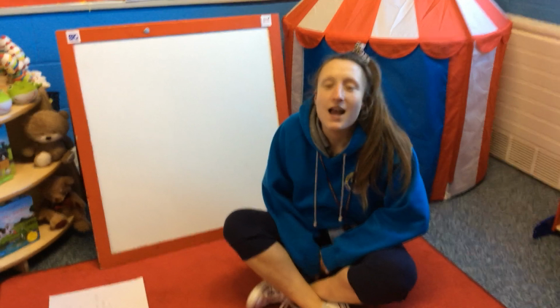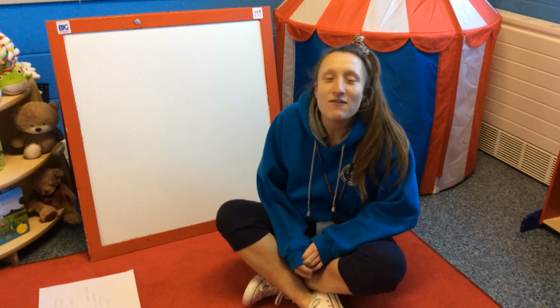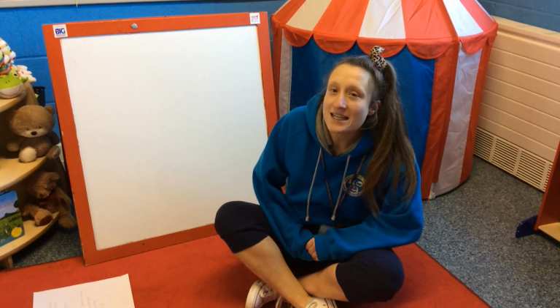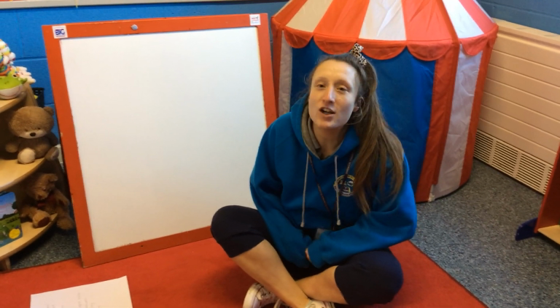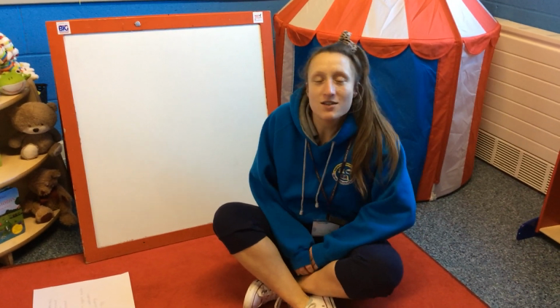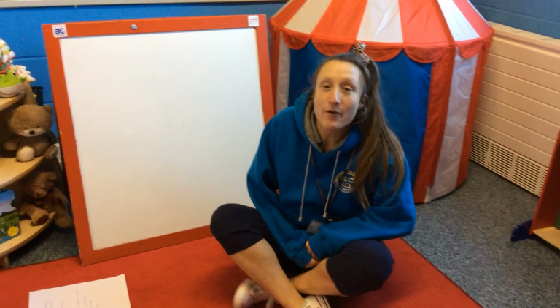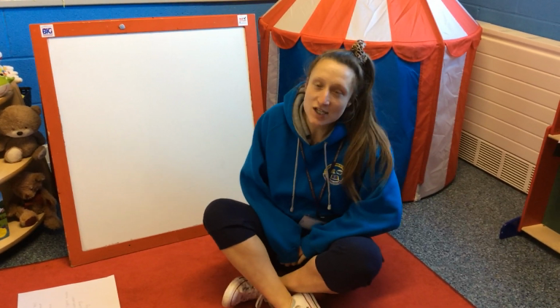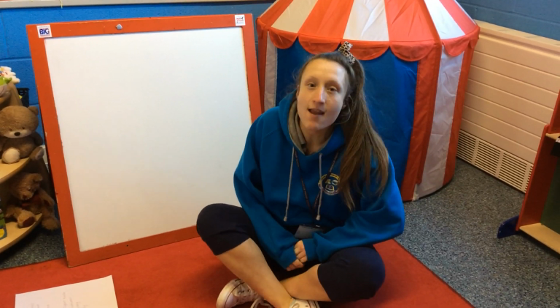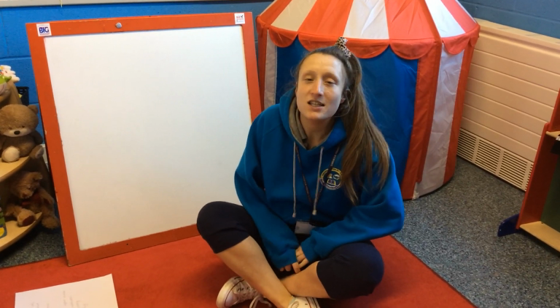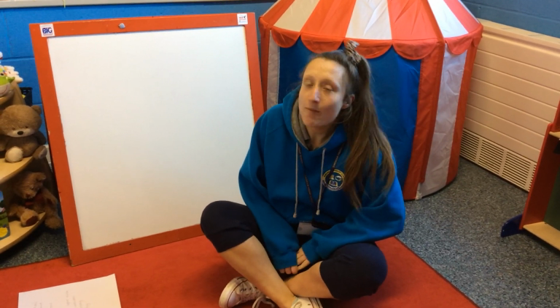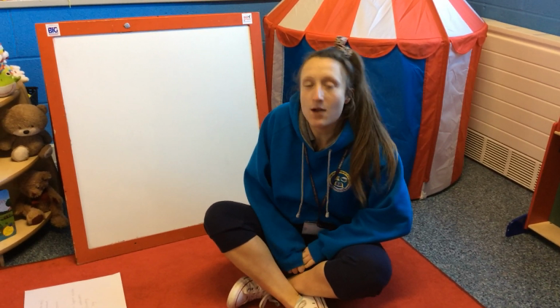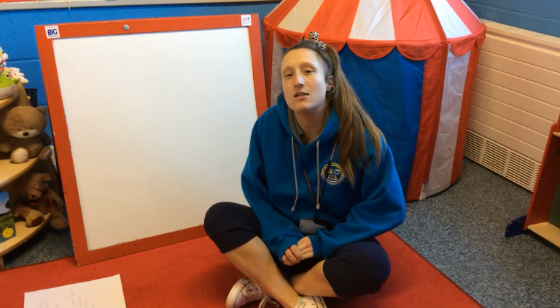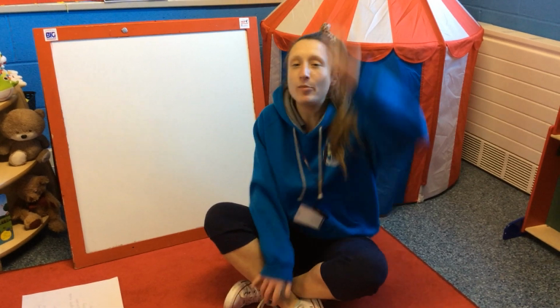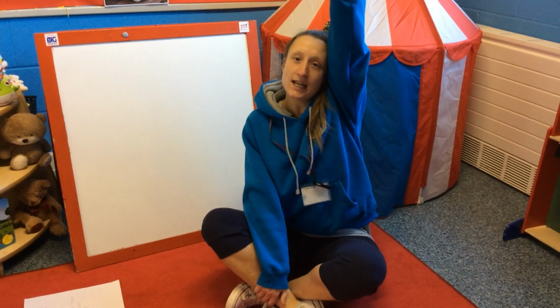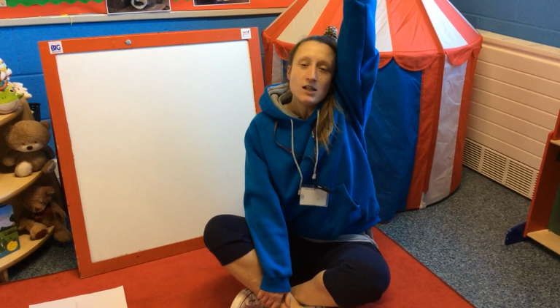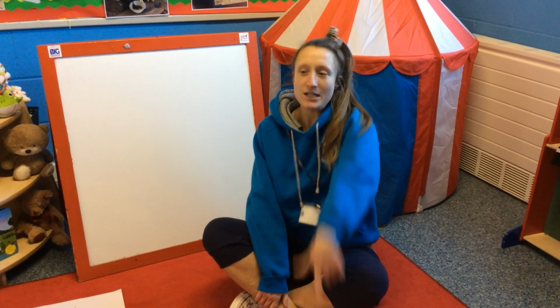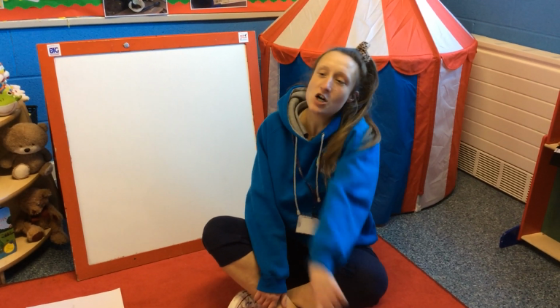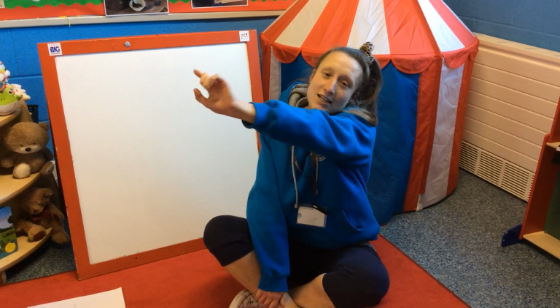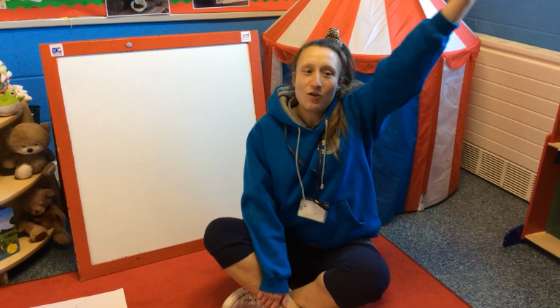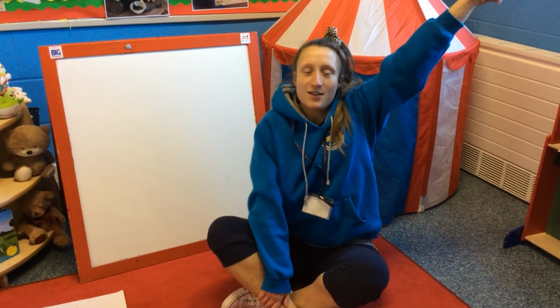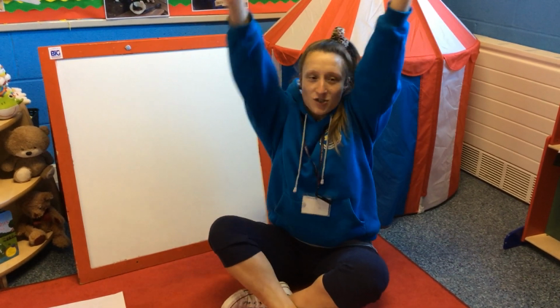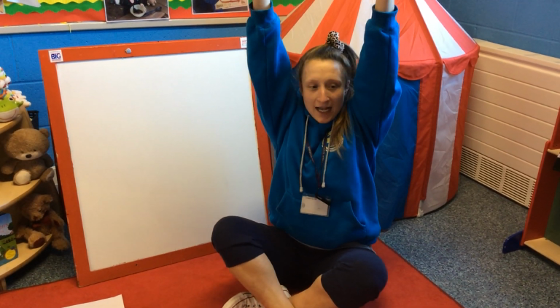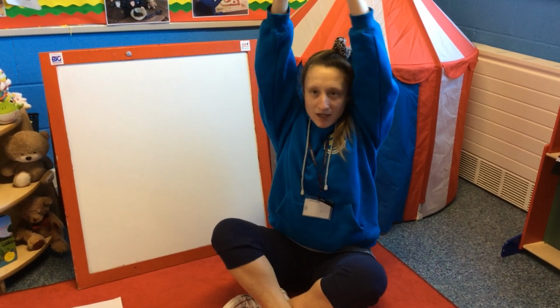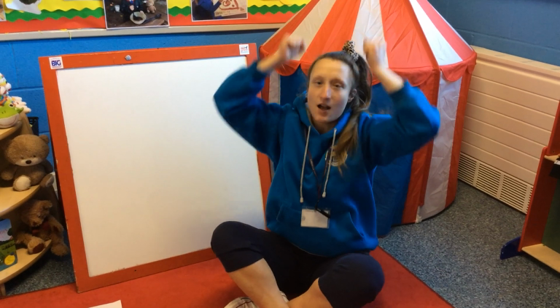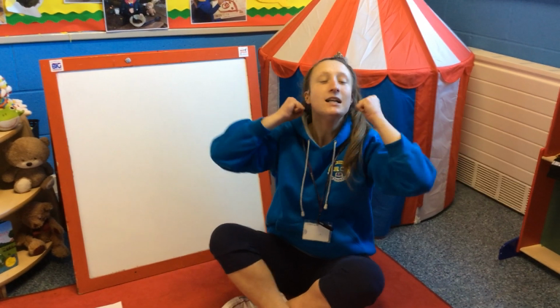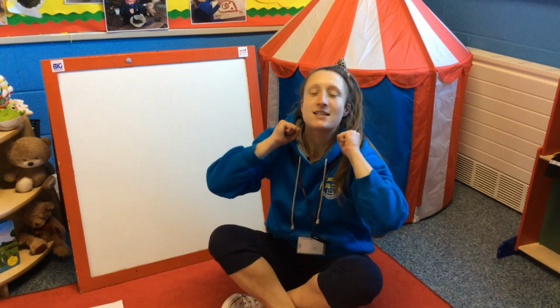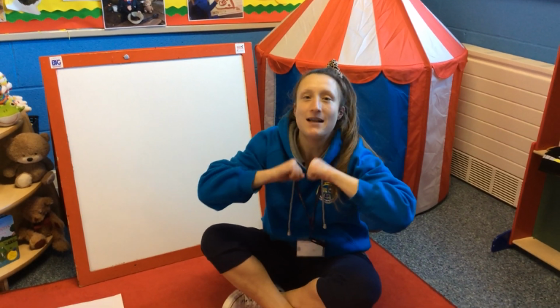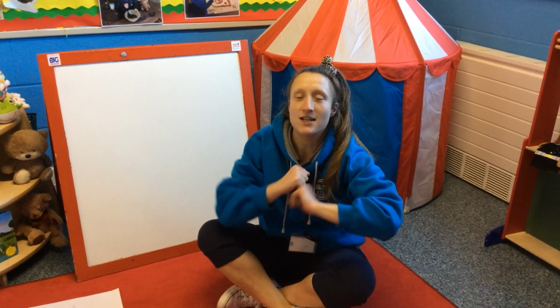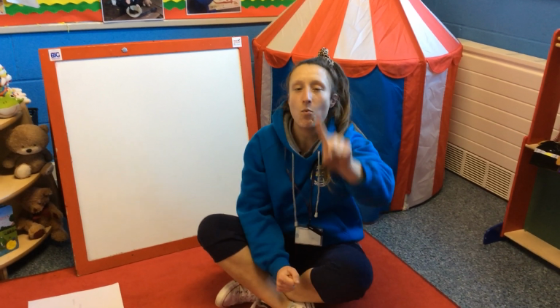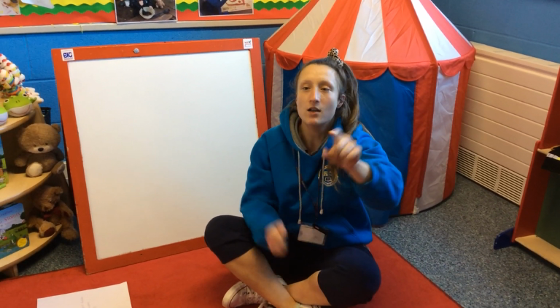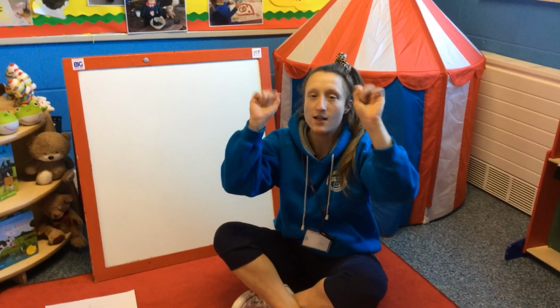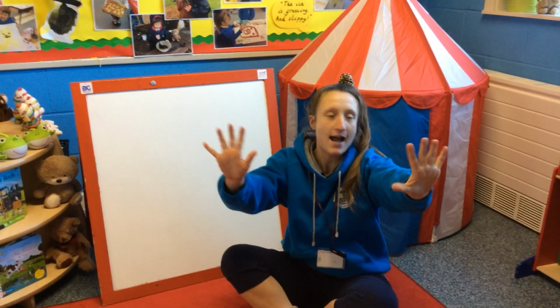Hi everybody, it's time for us to start our number session today by doing our best counting. Point to the ceiling, point to the floor, point to the window, point to the door, stretch high, pop your number heads on, and let's do our best counting from 1 to 10.